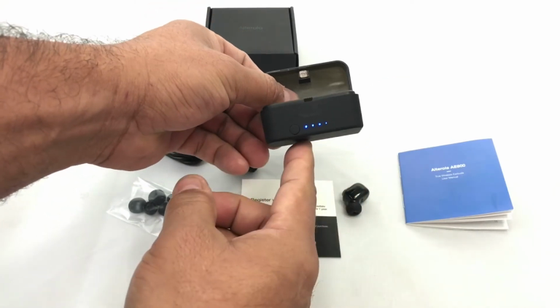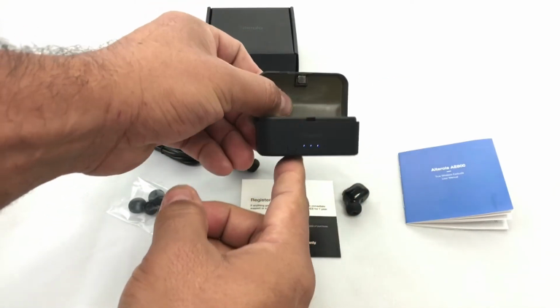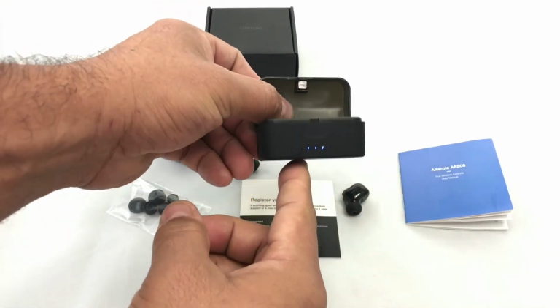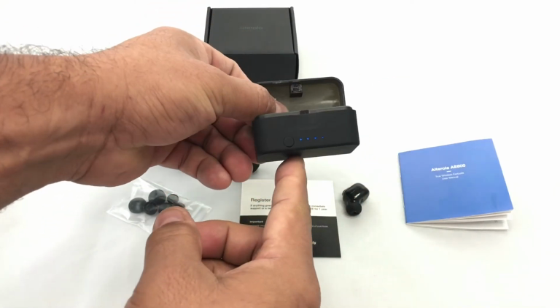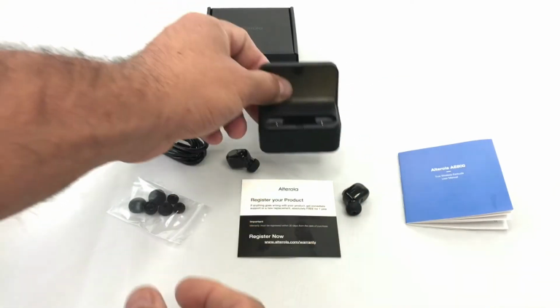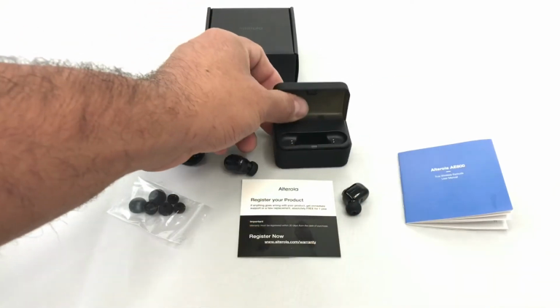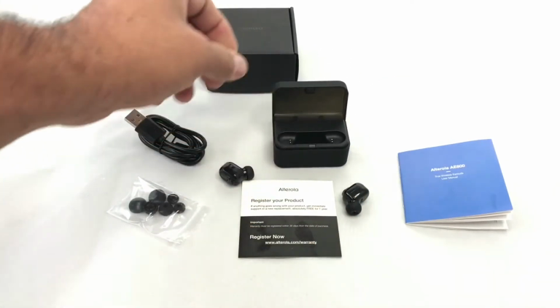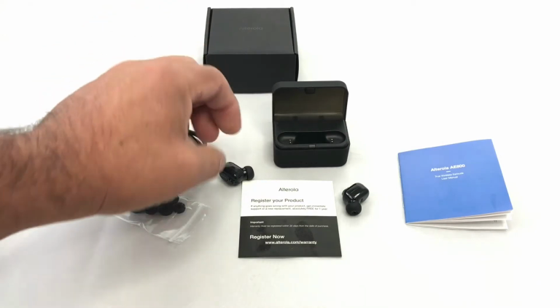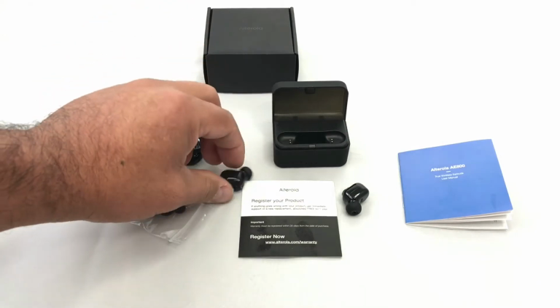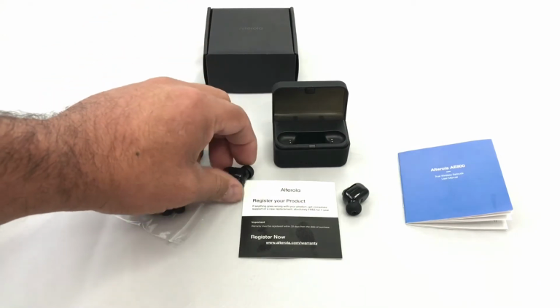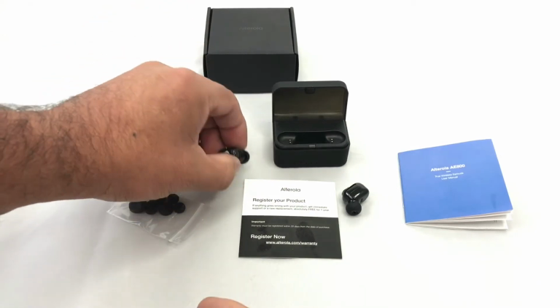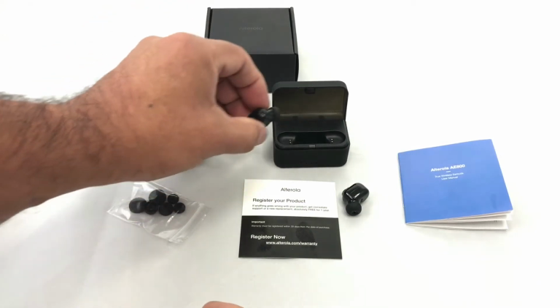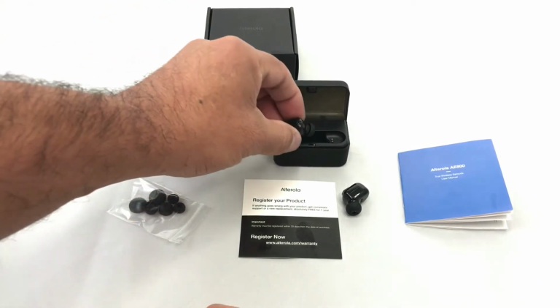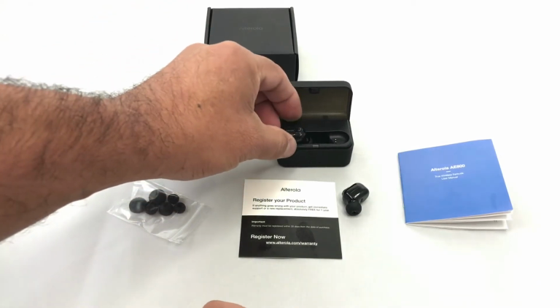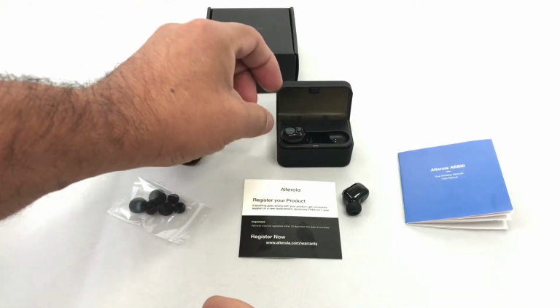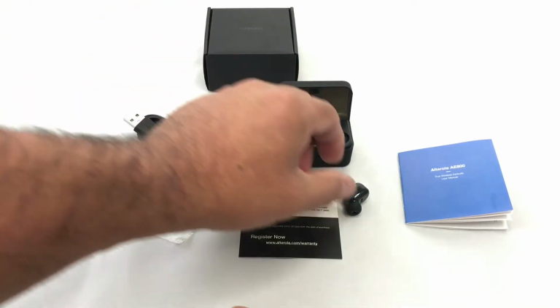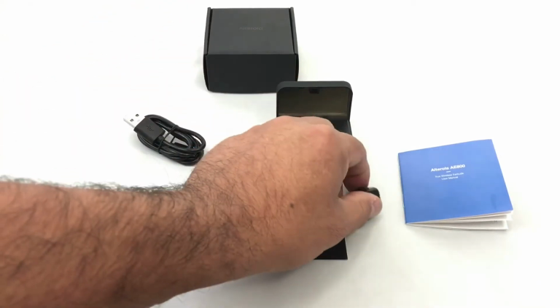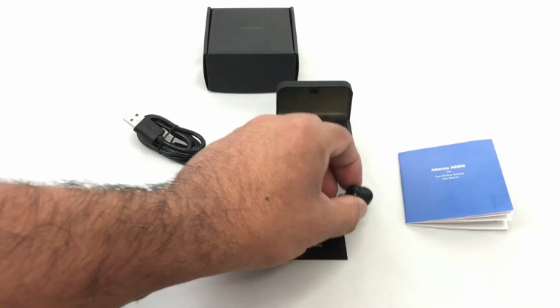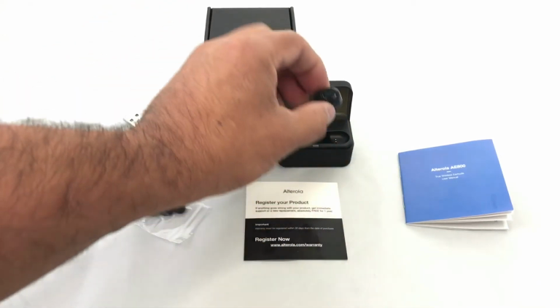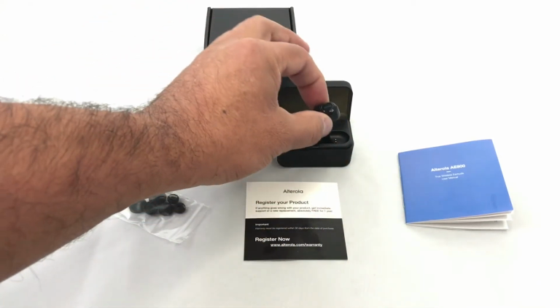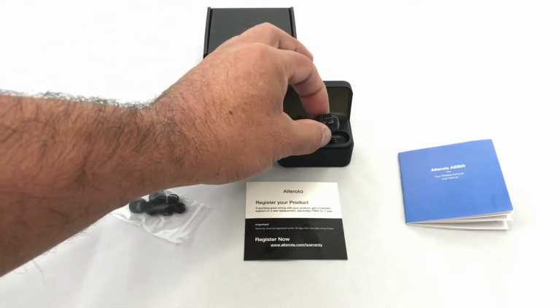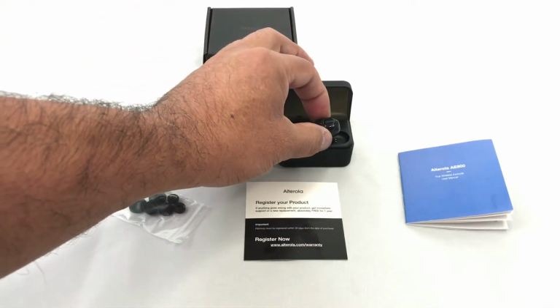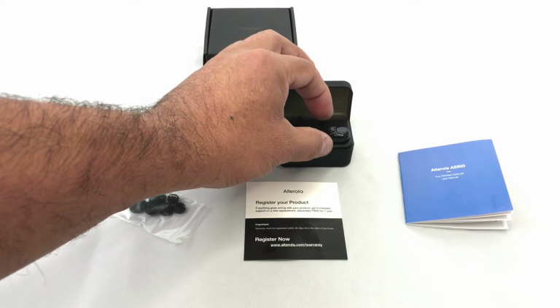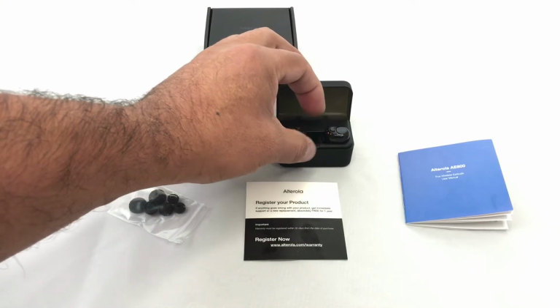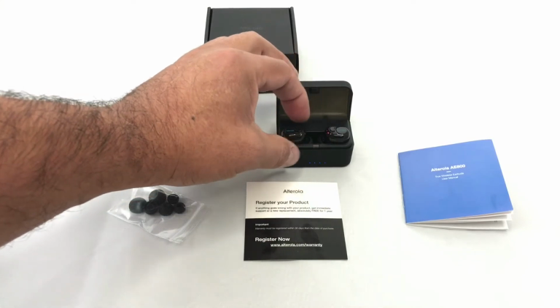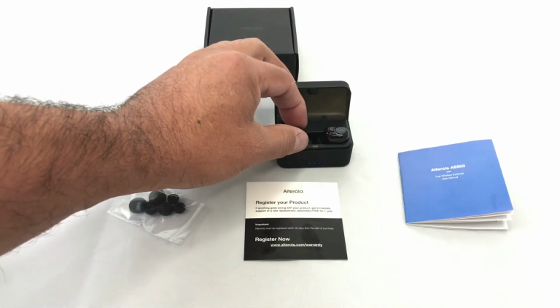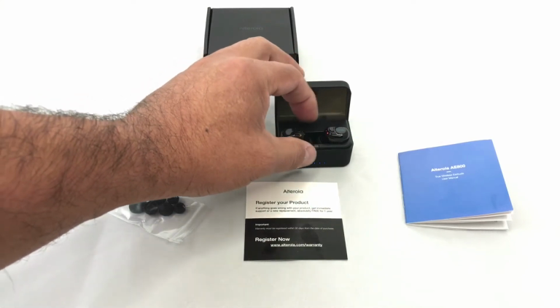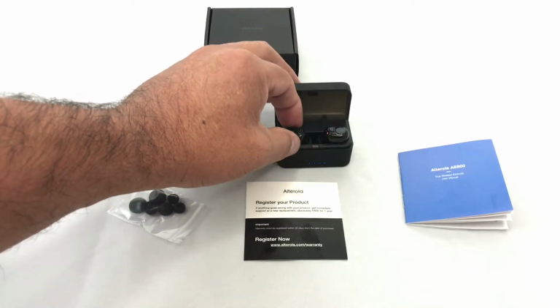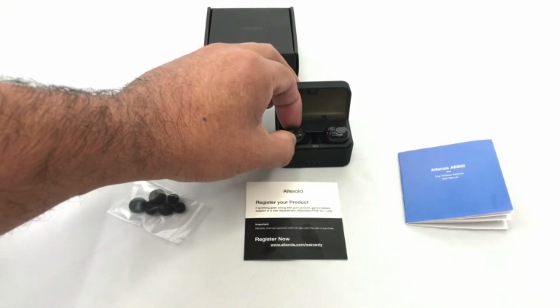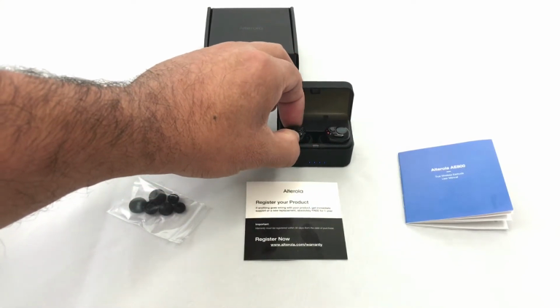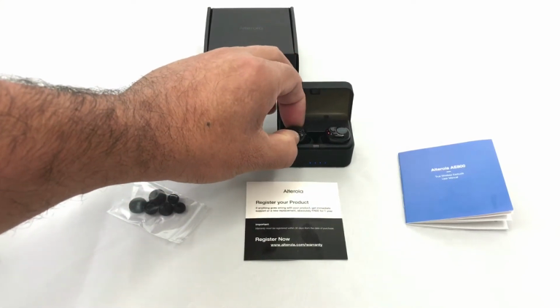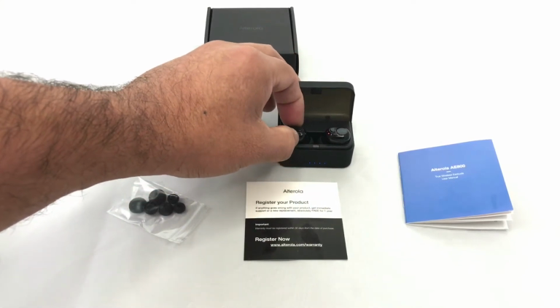You can see the lights — like 100%, the battery is full. Let's put them here, it'll snap in. See that? They start charging.